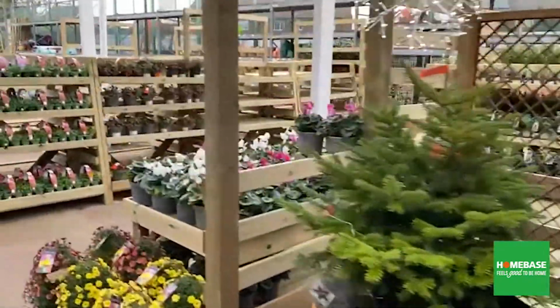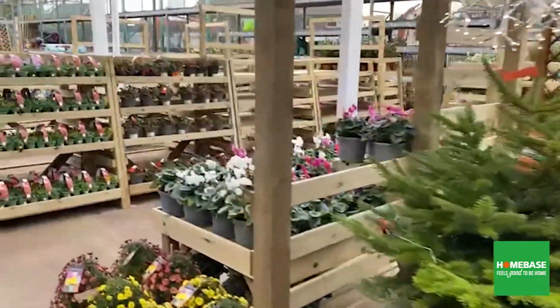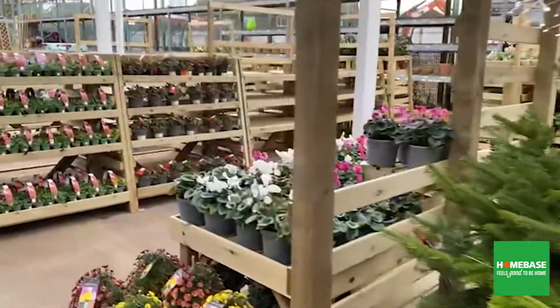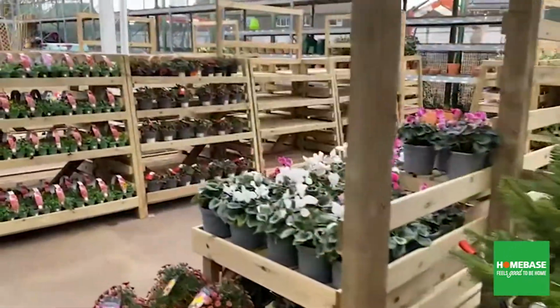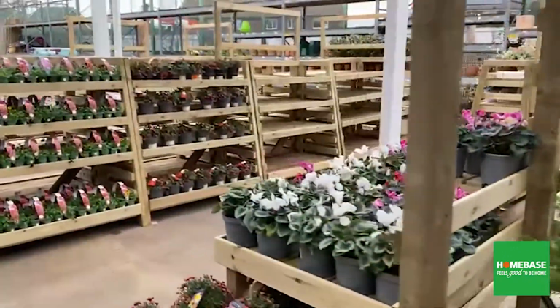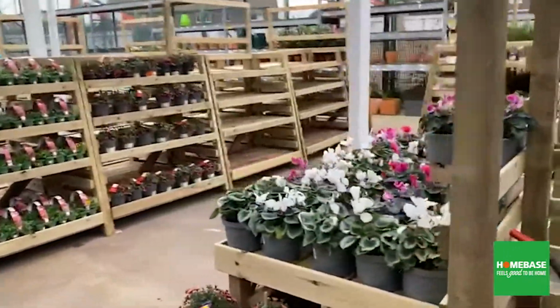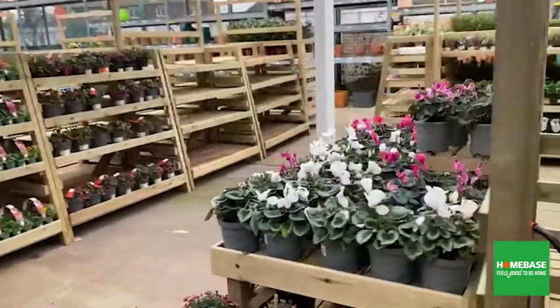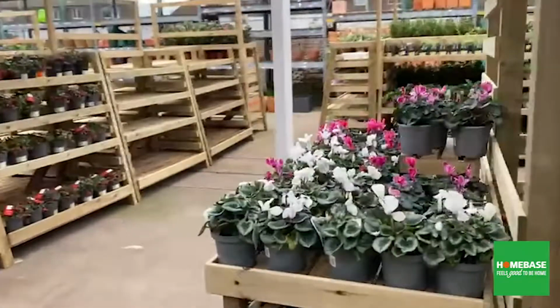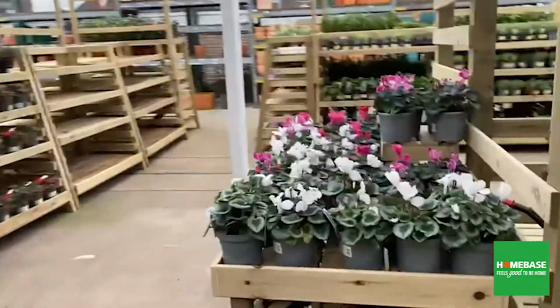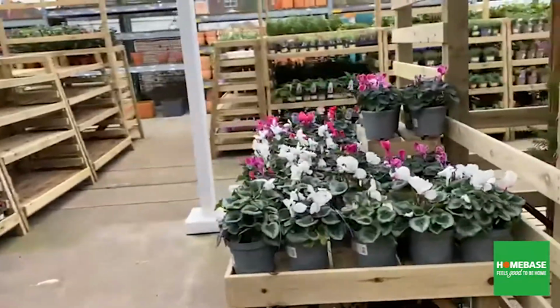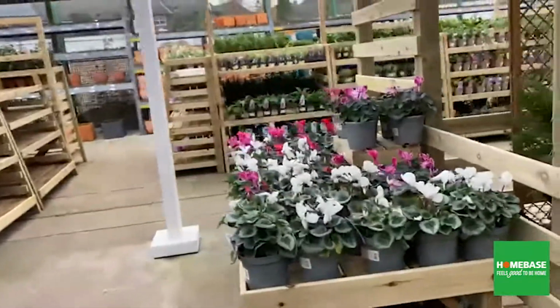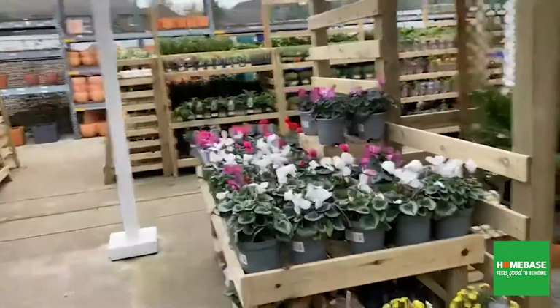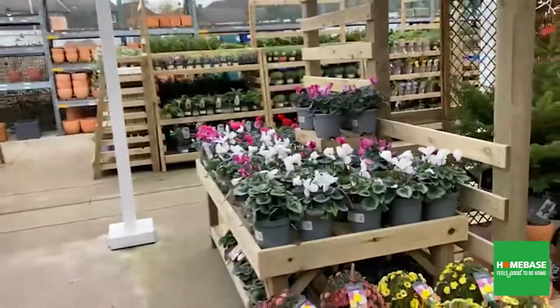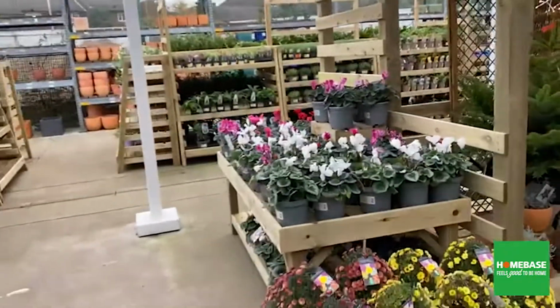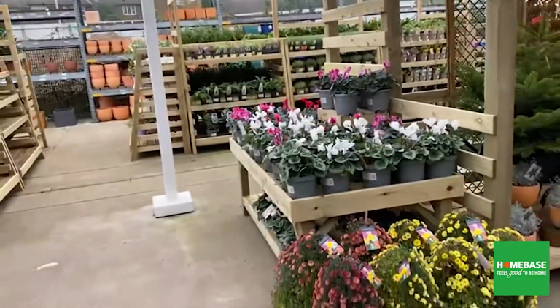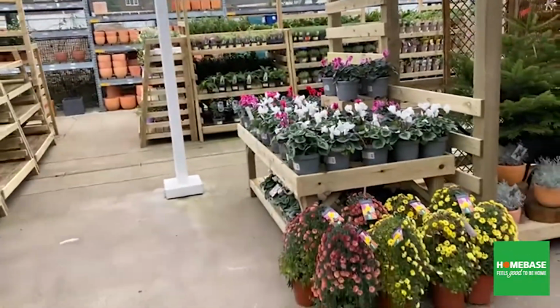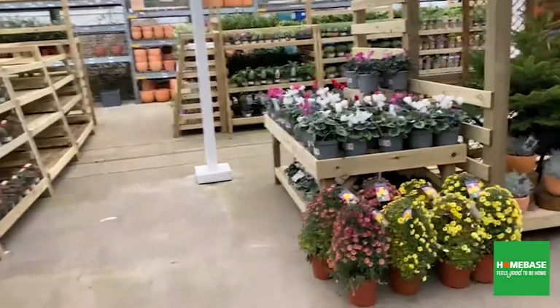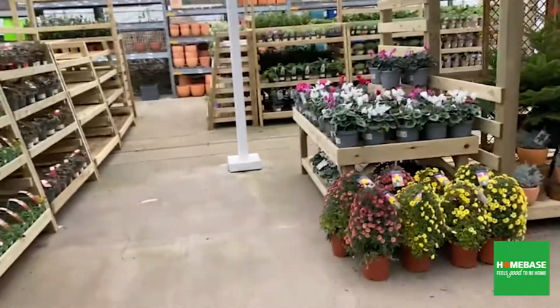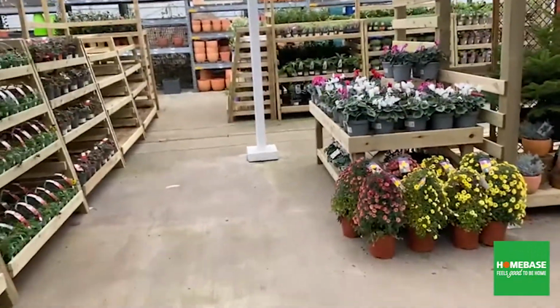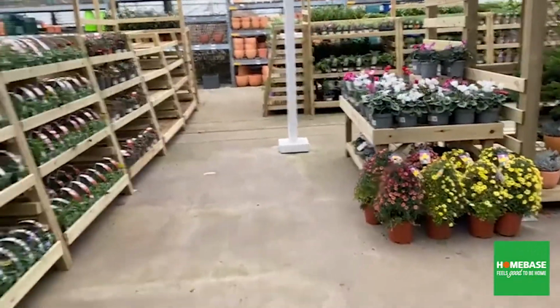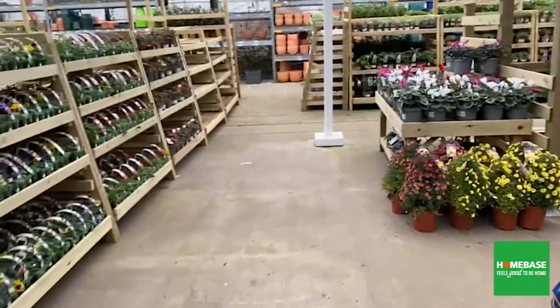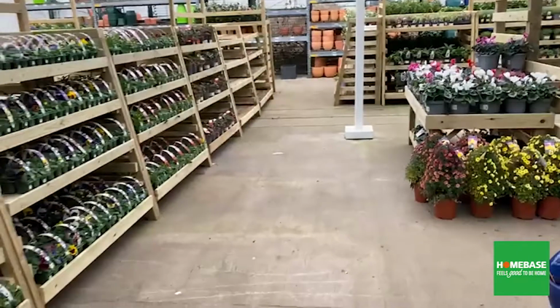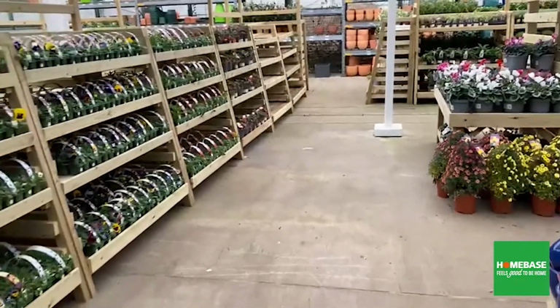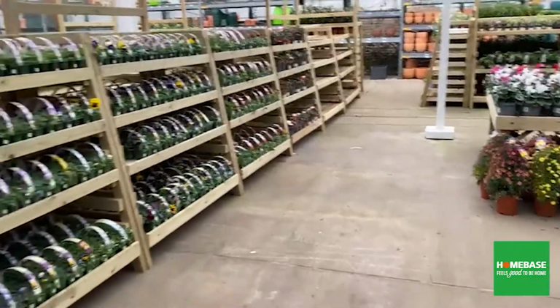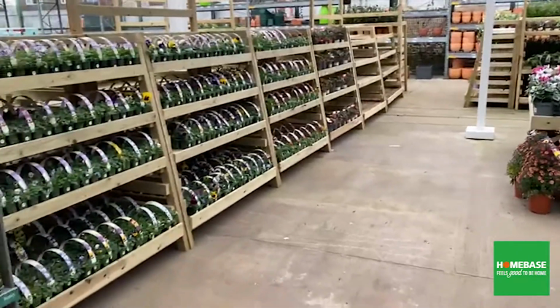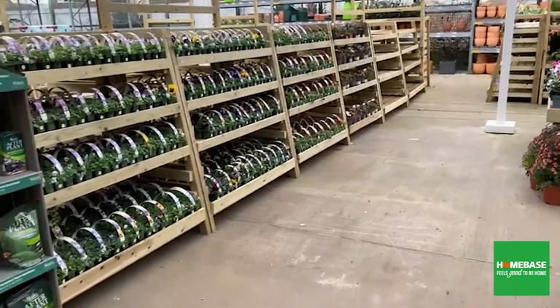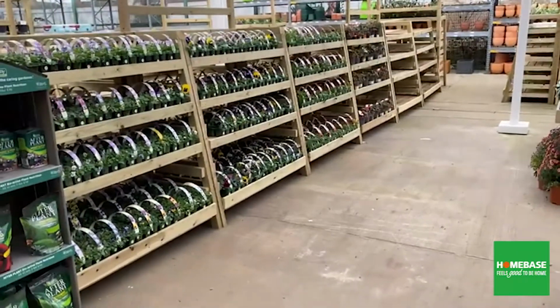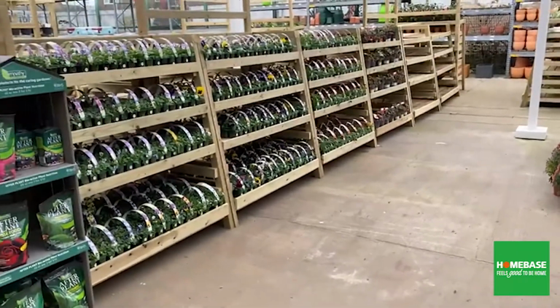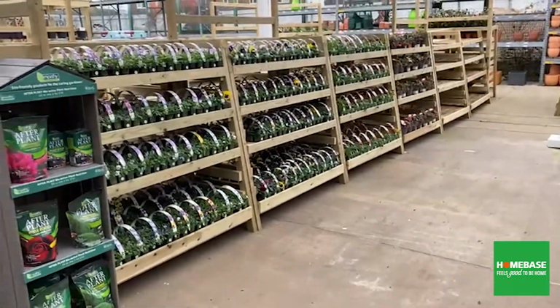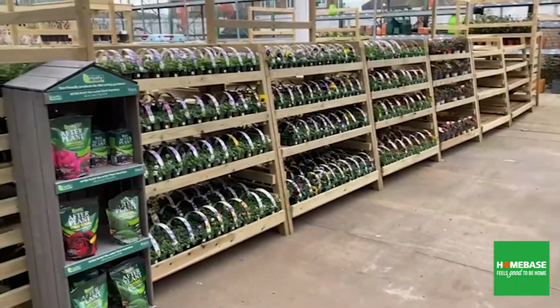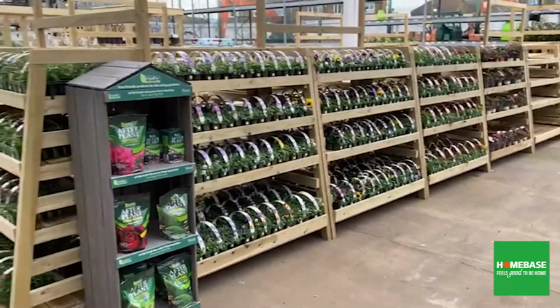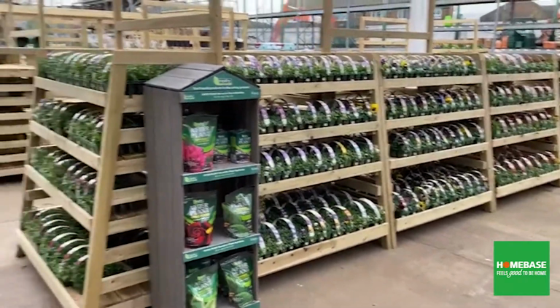As we move around you'll see the gondola runs of the four-tier bedding — lots and lots of capacity for plants. The shelves are removable with lots of different heights available.